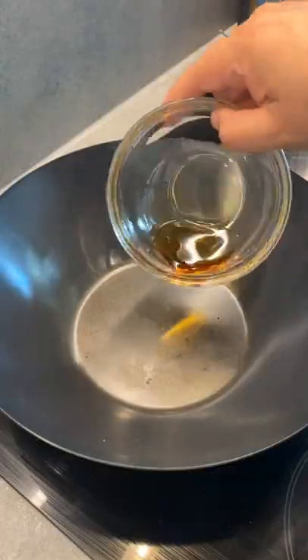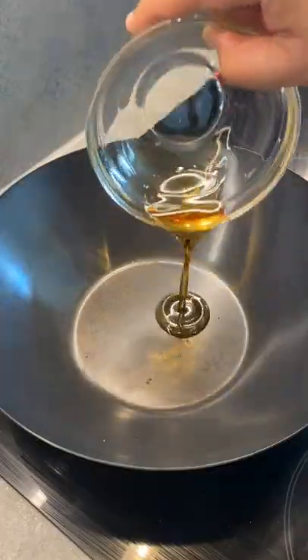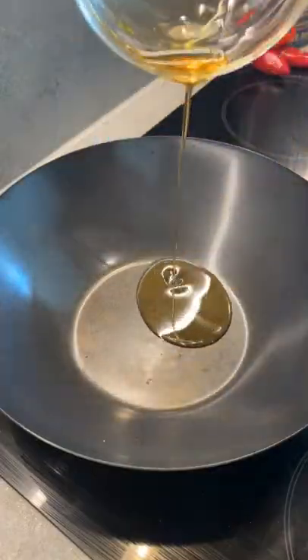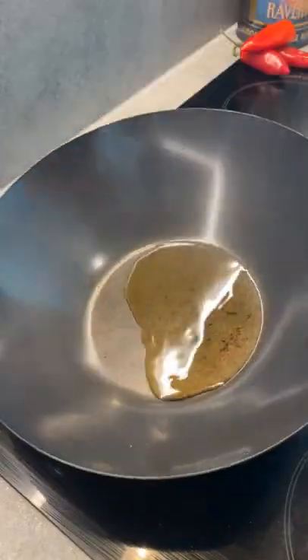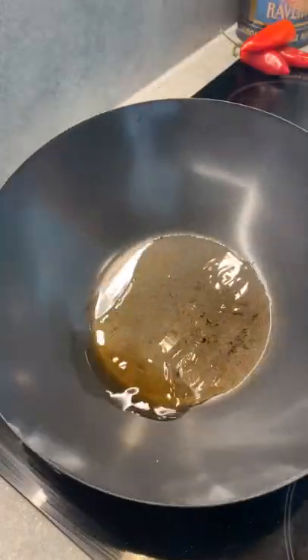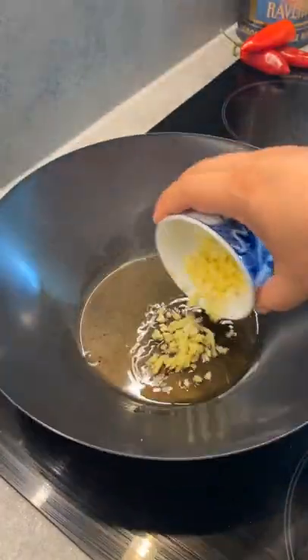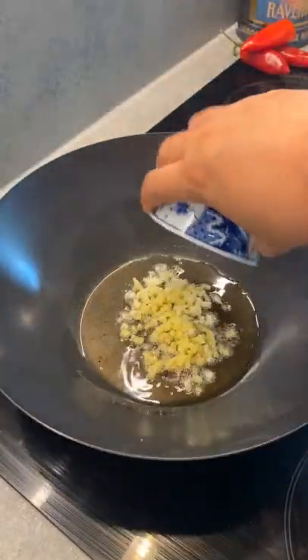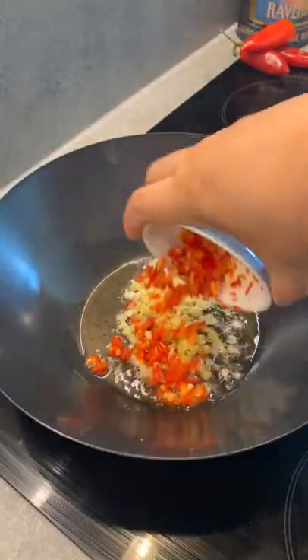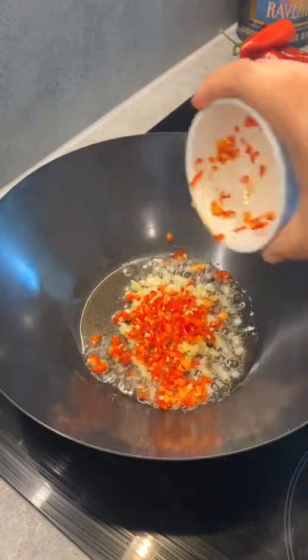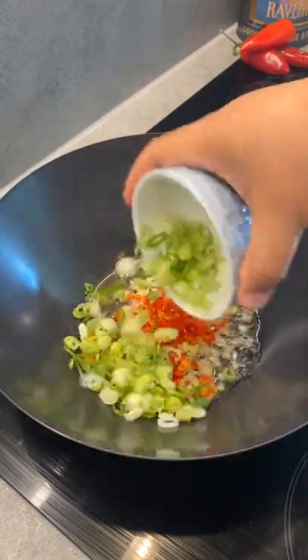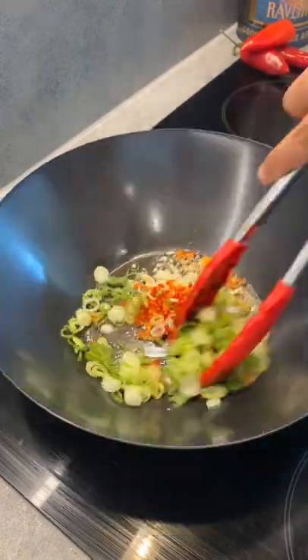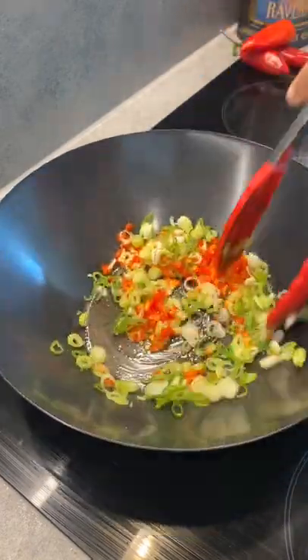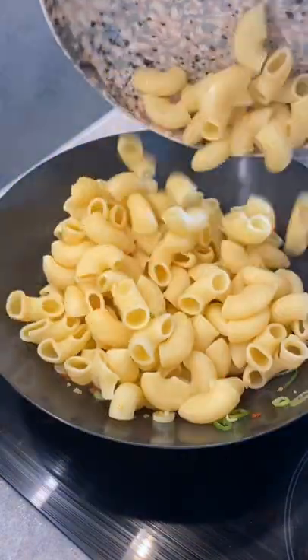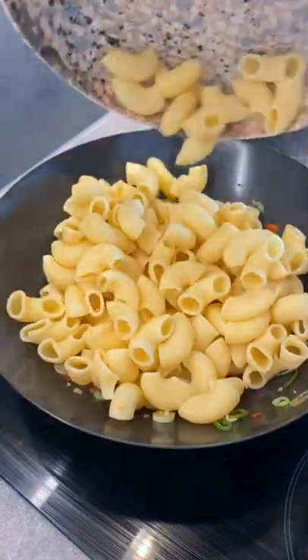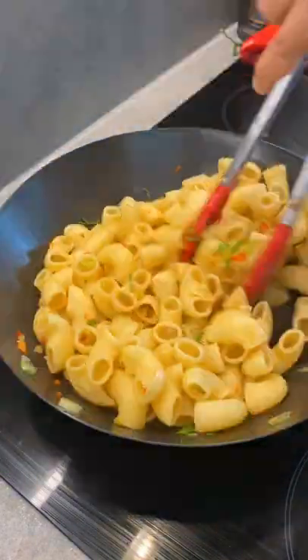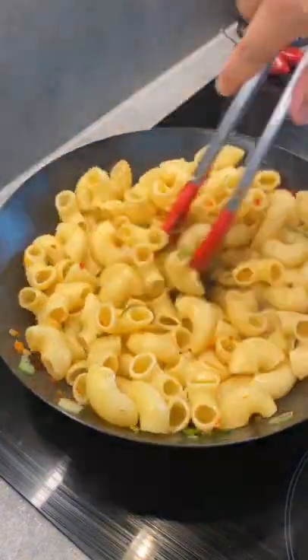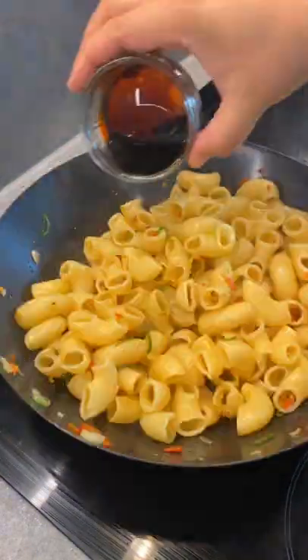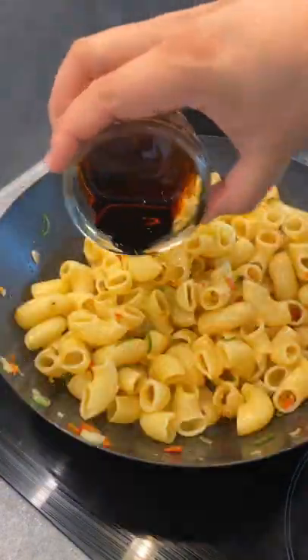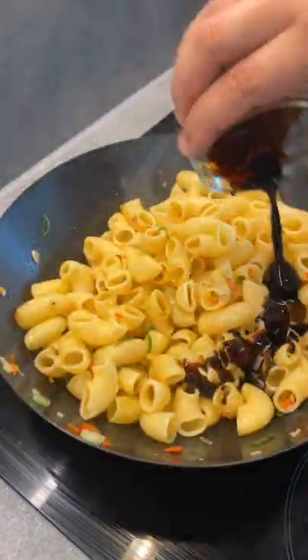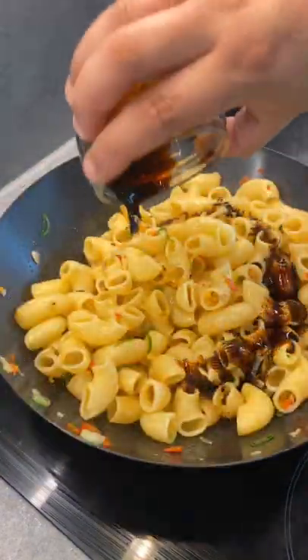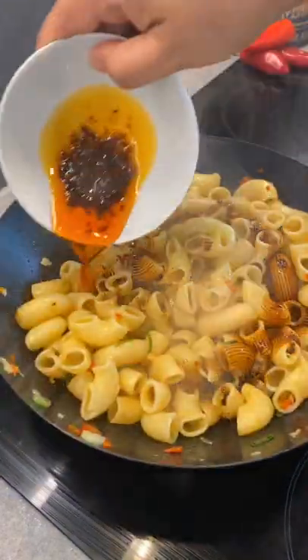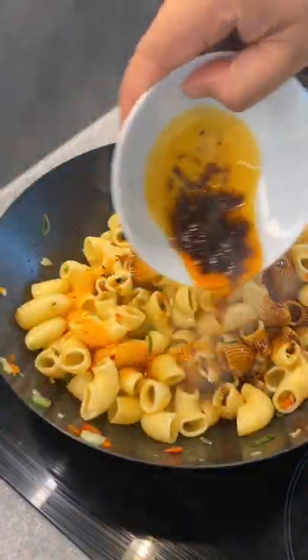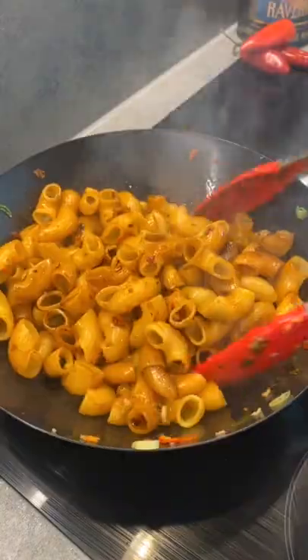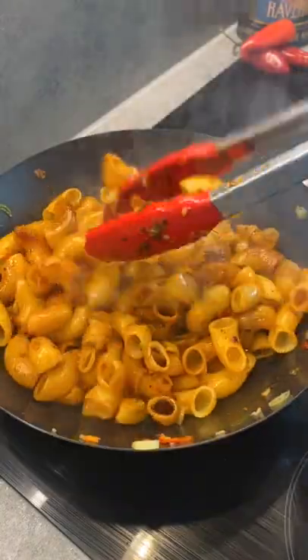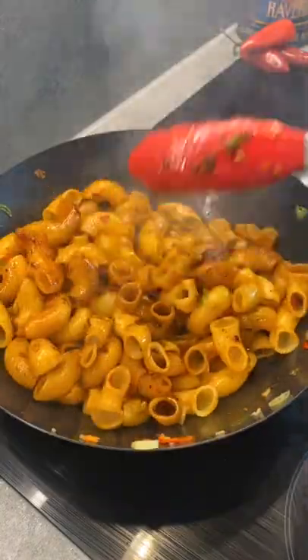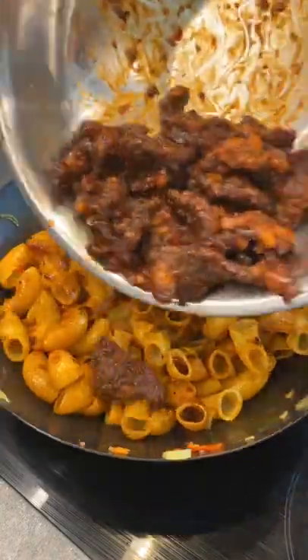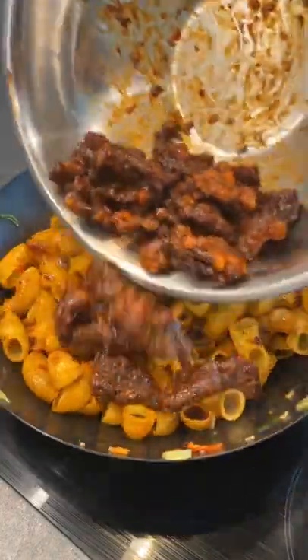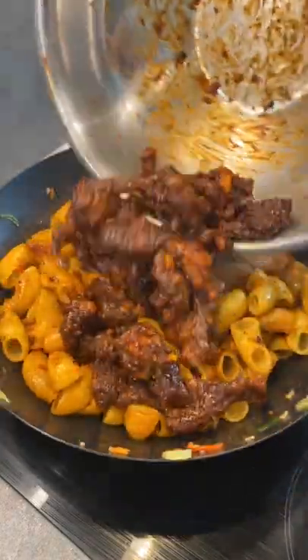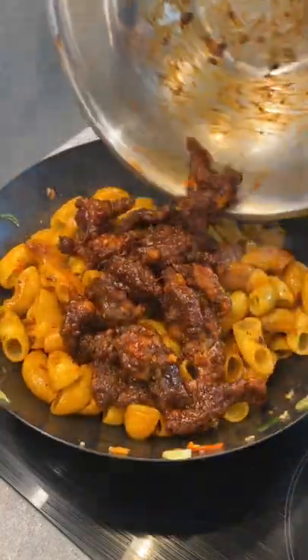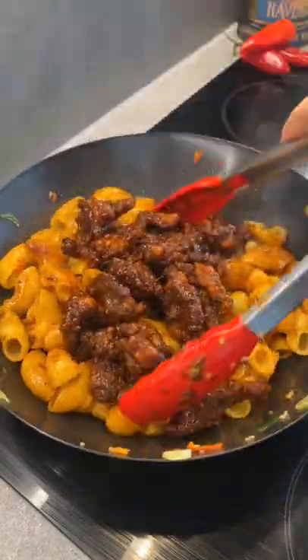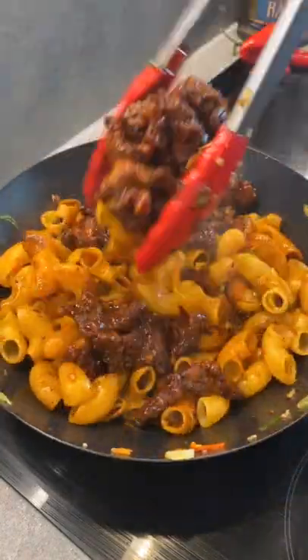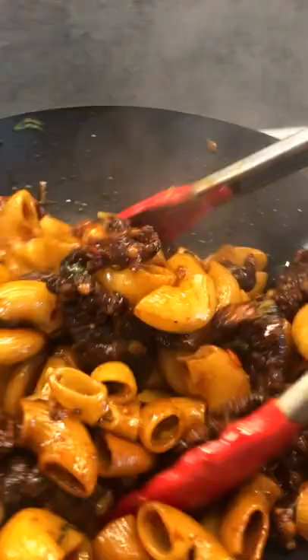Let's stir fry our pasta. Add sesame oil, ginger, garlic, red chilli and spring onion. Add the chilled pasta and give it a toss, then a dash of soy sauce, chilli oil, and tip in all of that lovely crispy chilli beef.